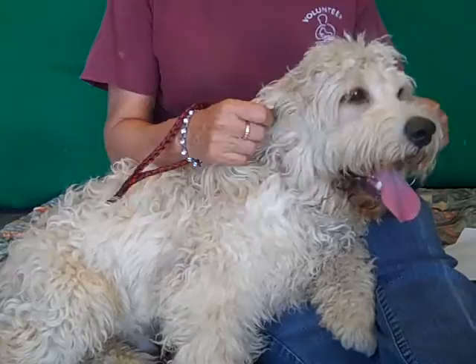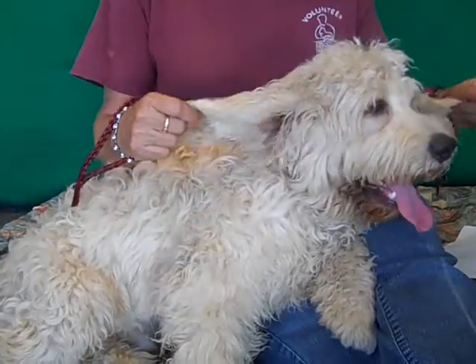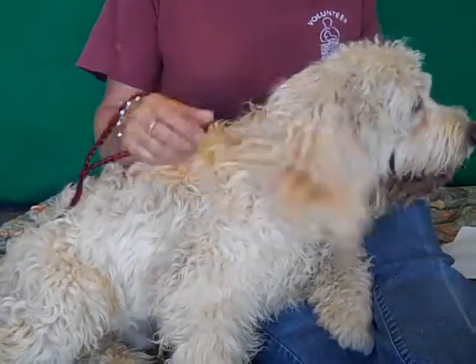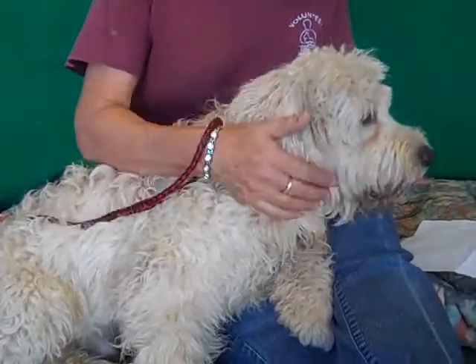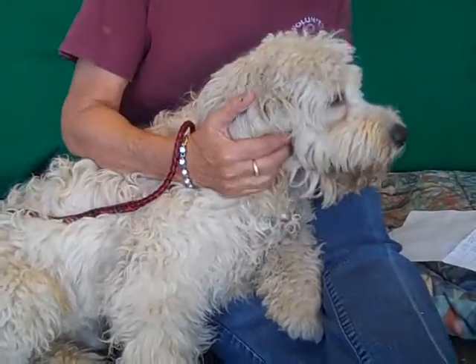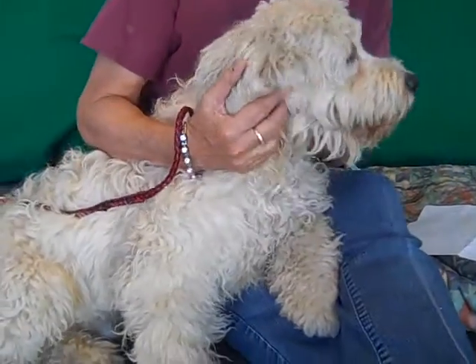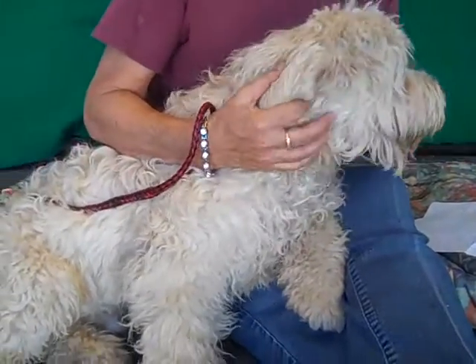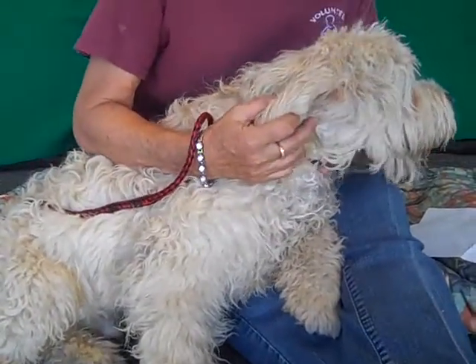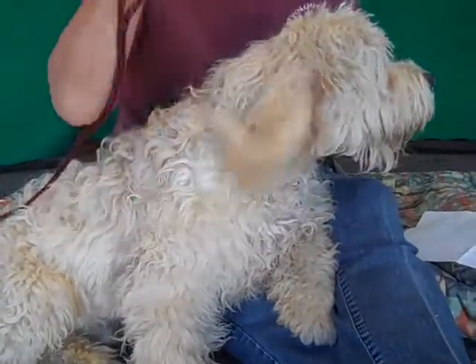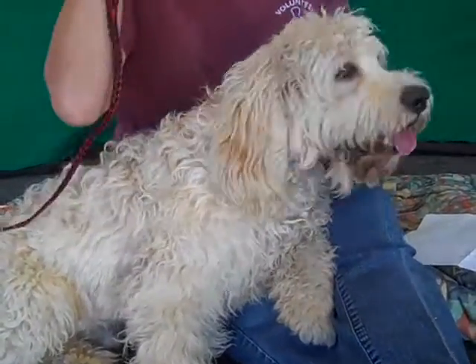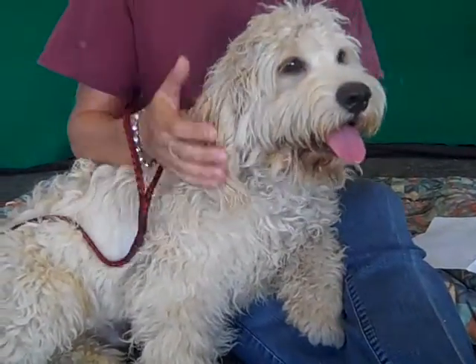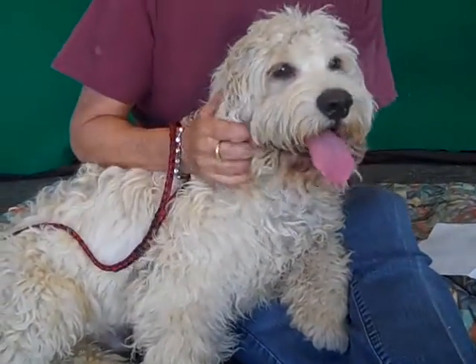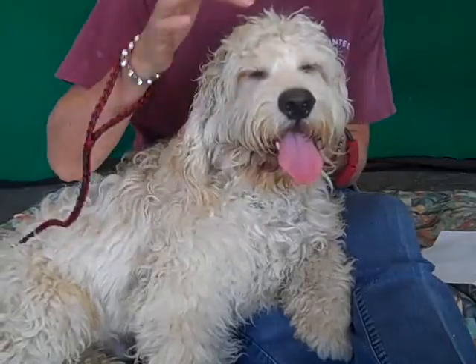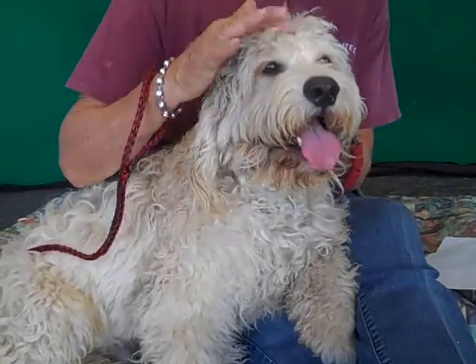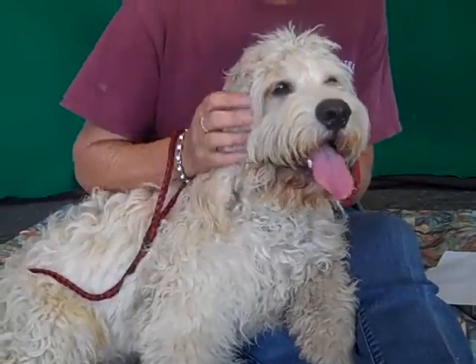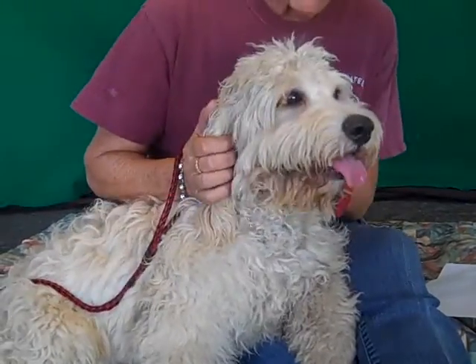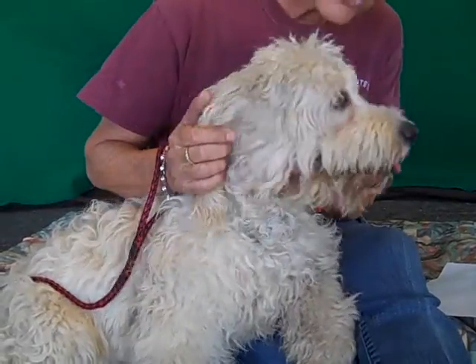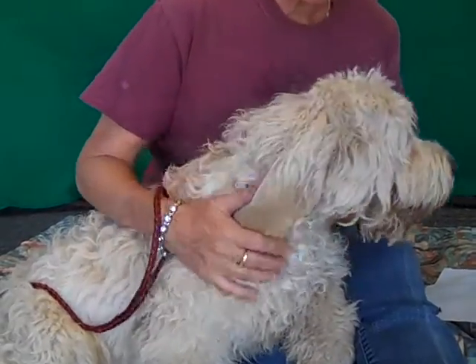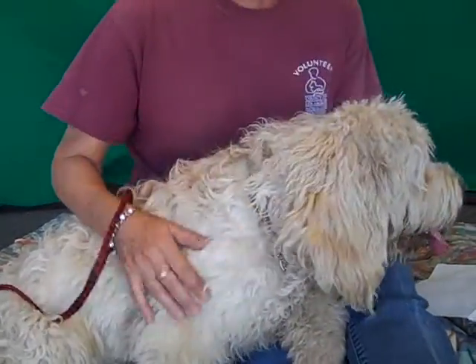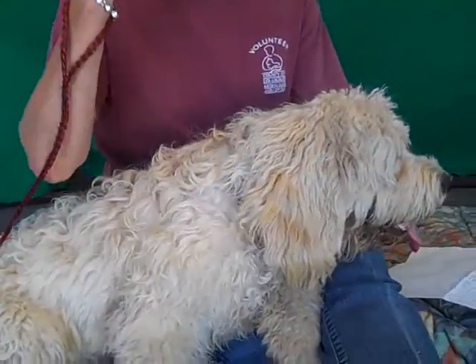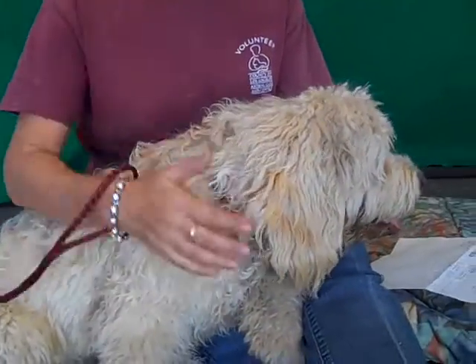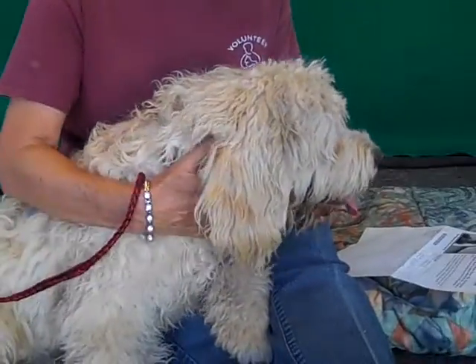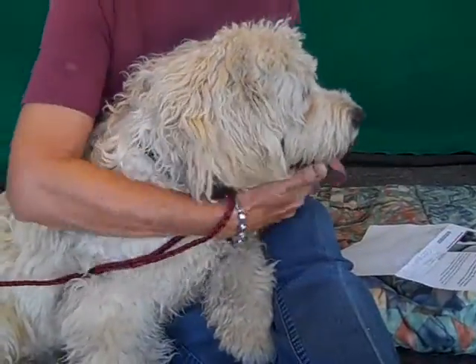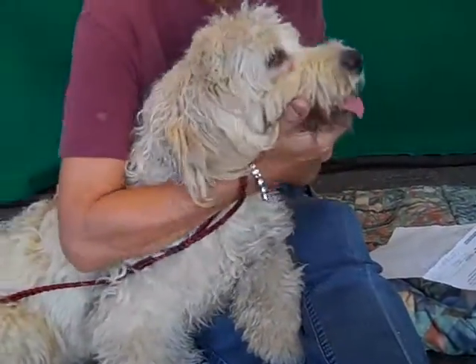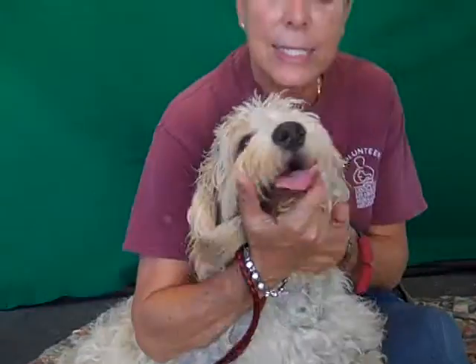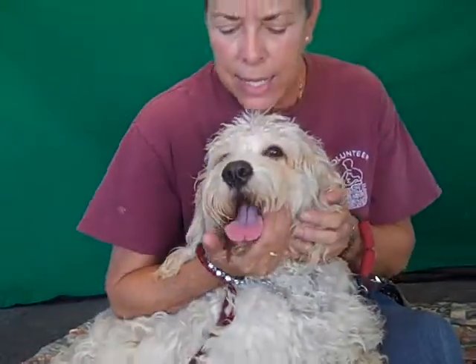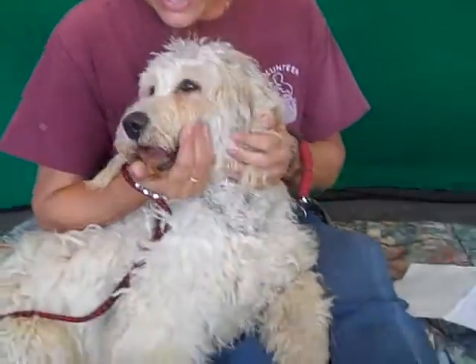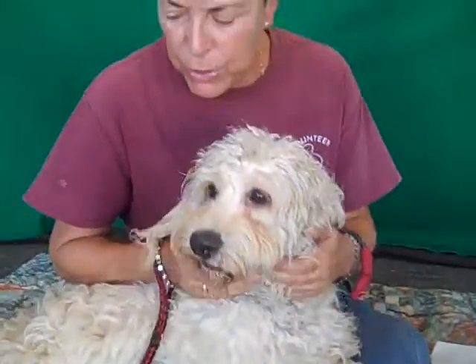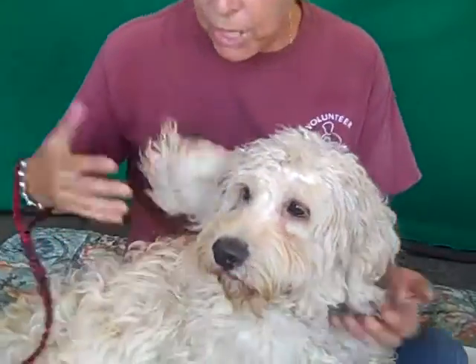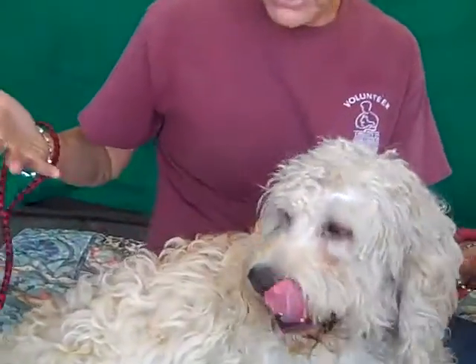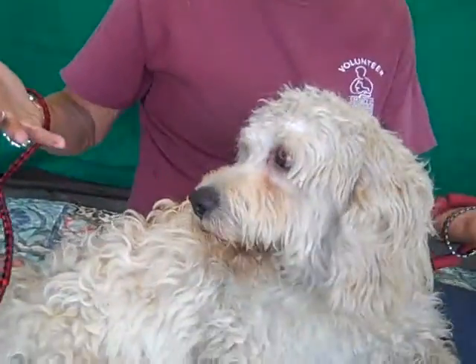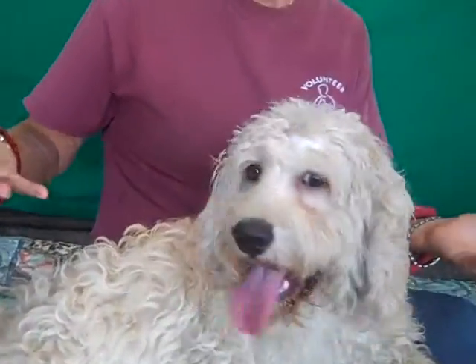He is a super great dog. He came in all shaggy on the face. Our groomer just cut his face so you can see his eyes. He's a beautiful dog. He's just sitting here.